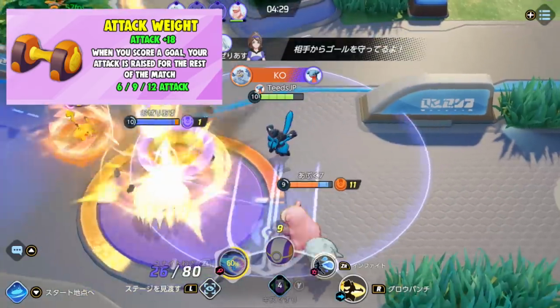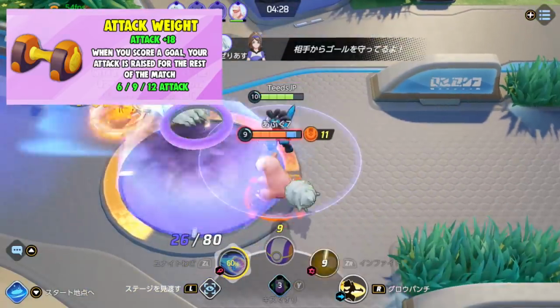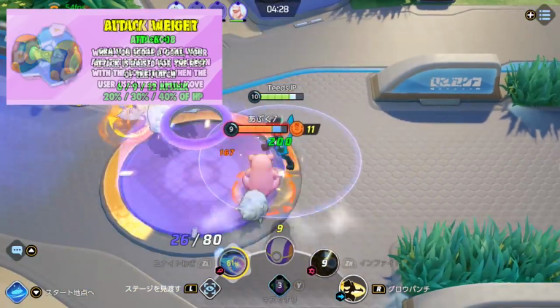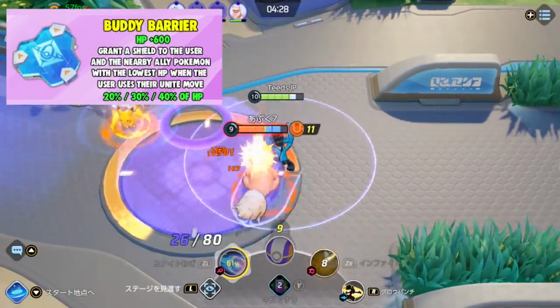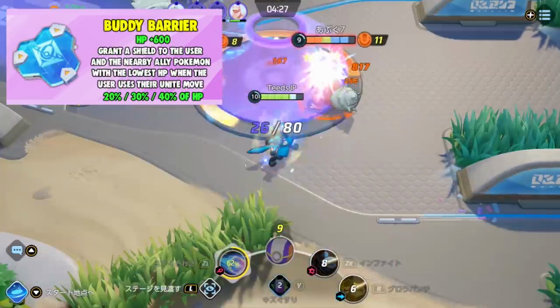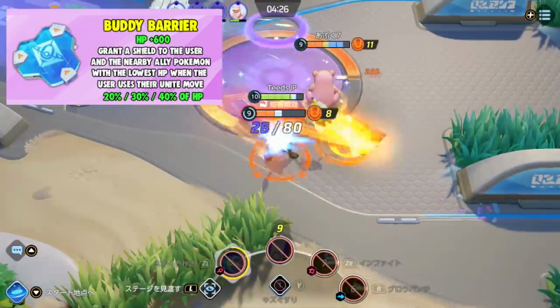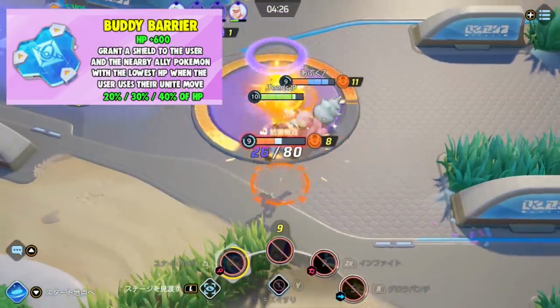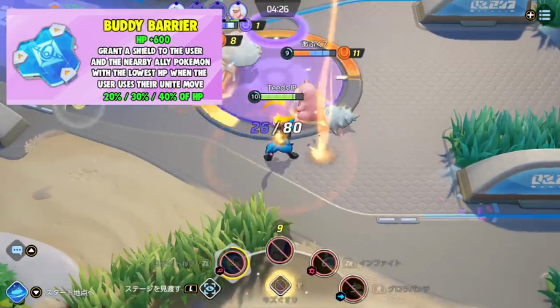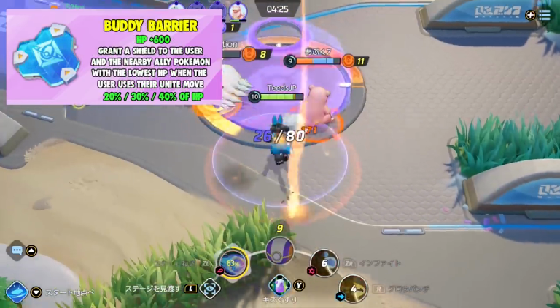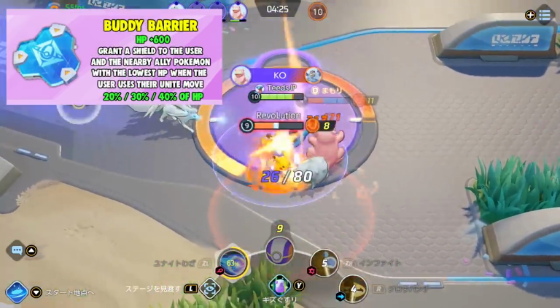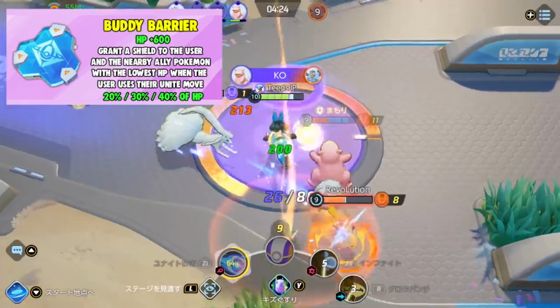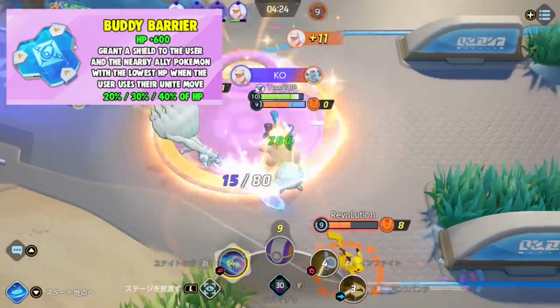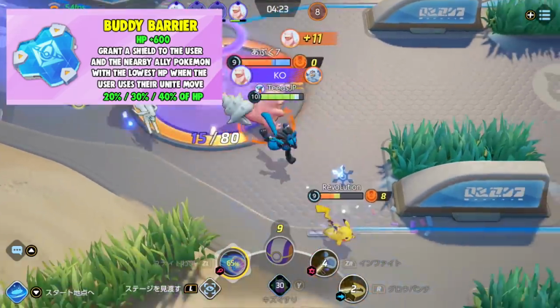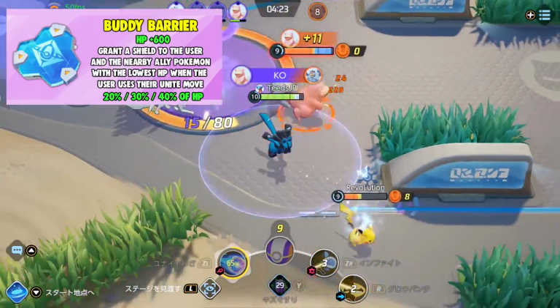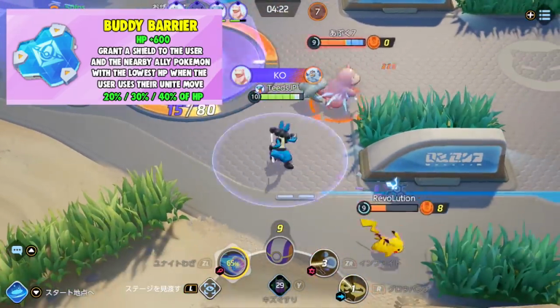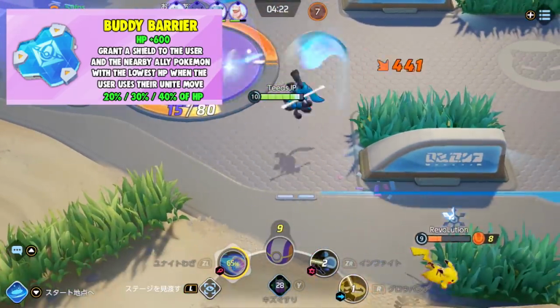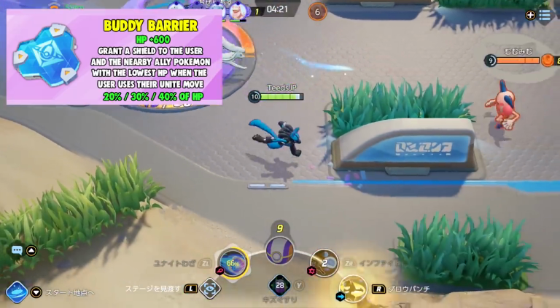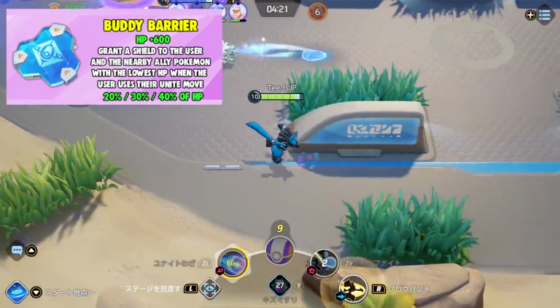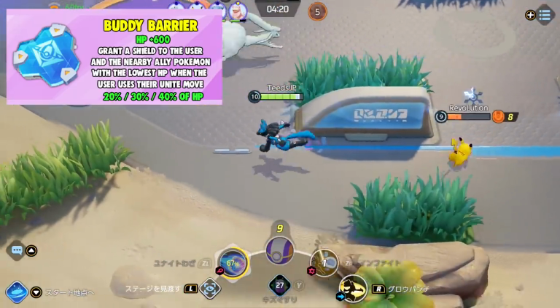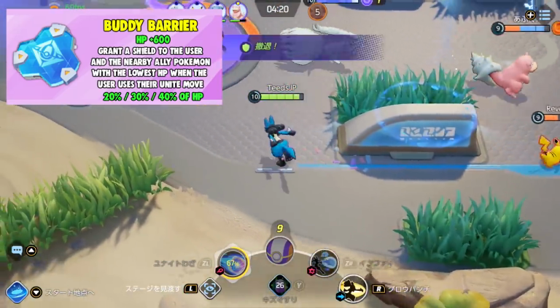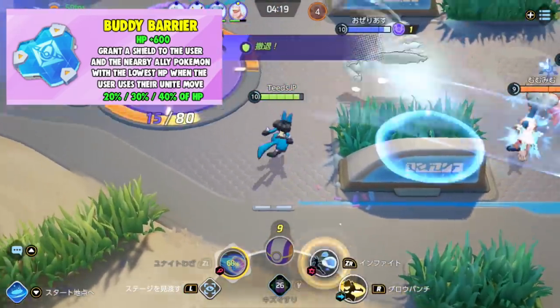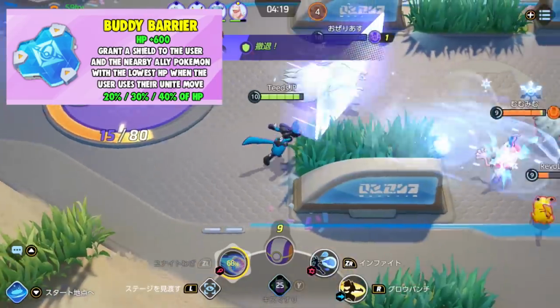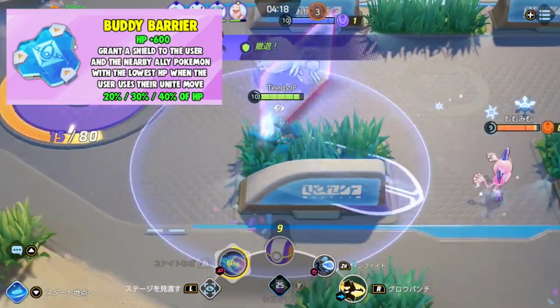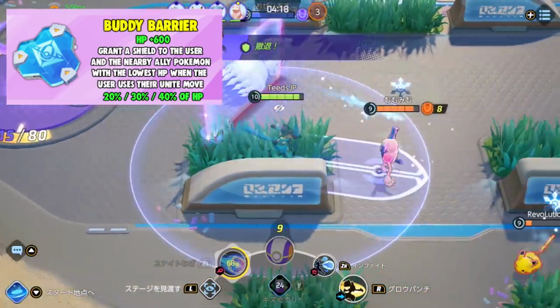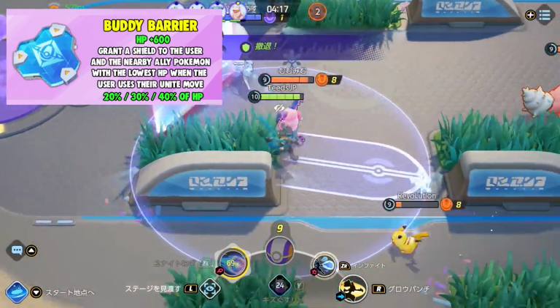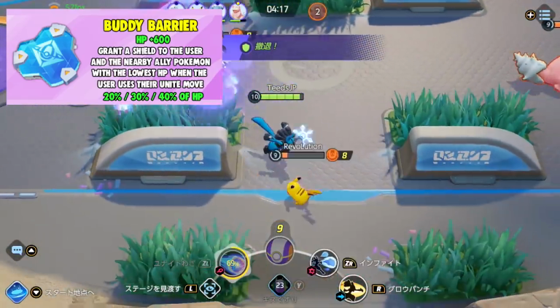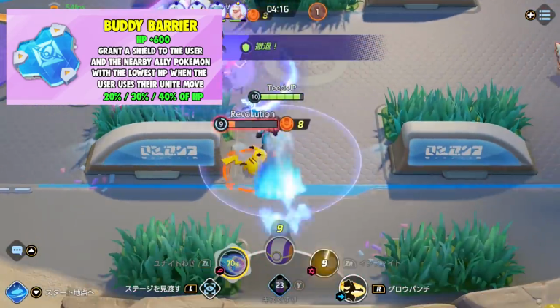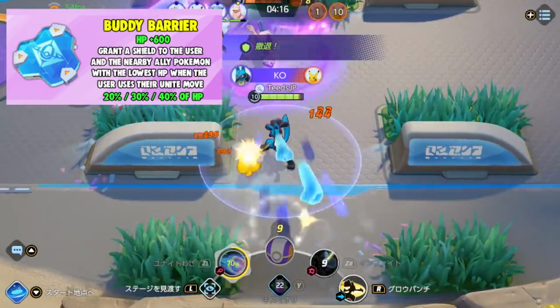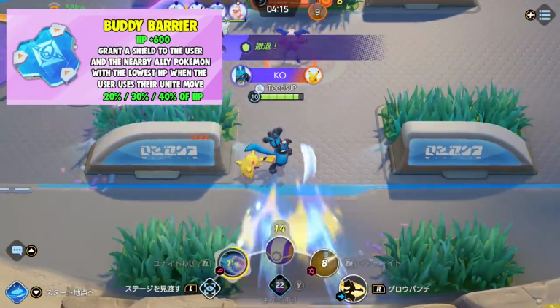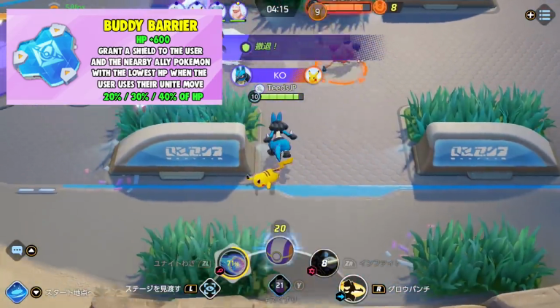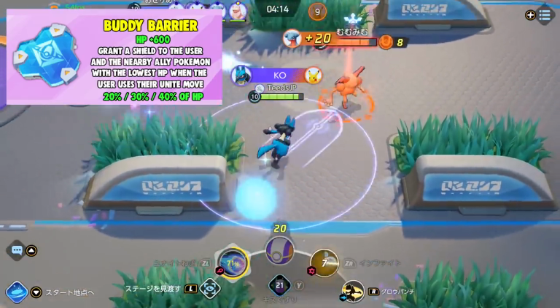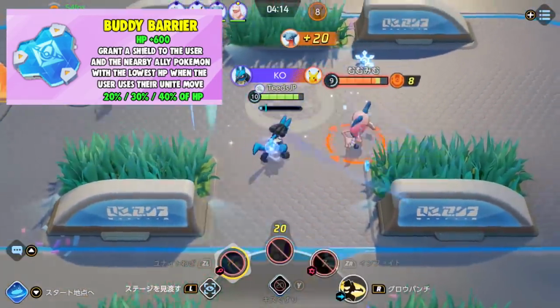Next is Buddy Barrier. It increases your health by 600 and grants a shield to the user and the nearby allied Pokemon with the lowest health when the user uses their unite move — up to 40% of their health. This seems to be a great support and tank item, and good for teamfights.